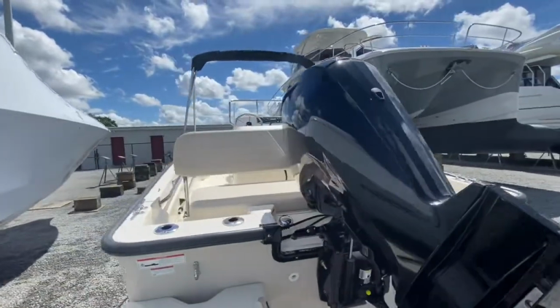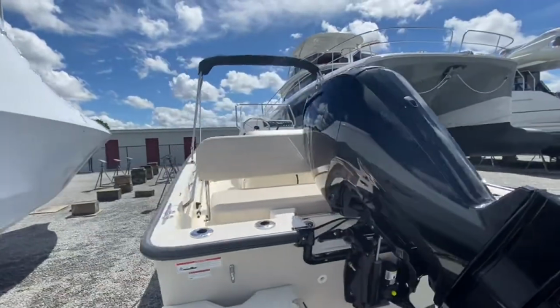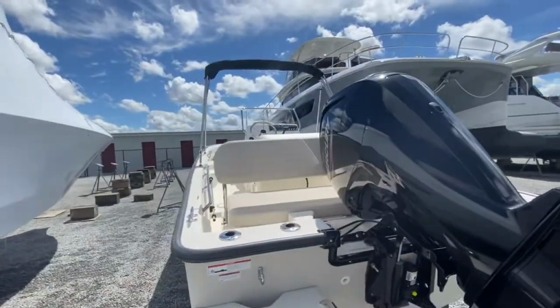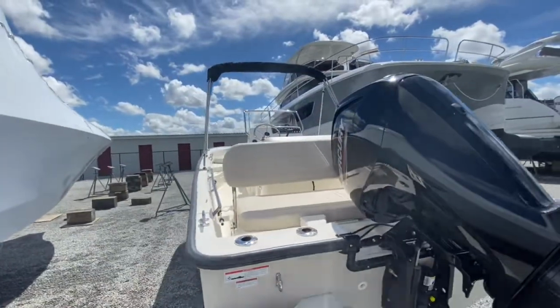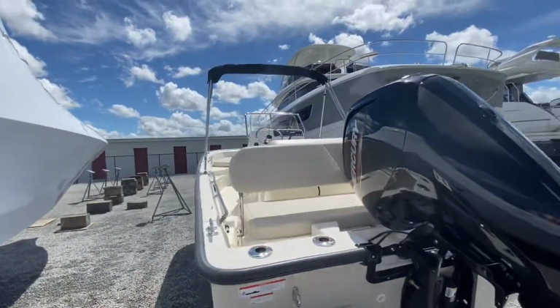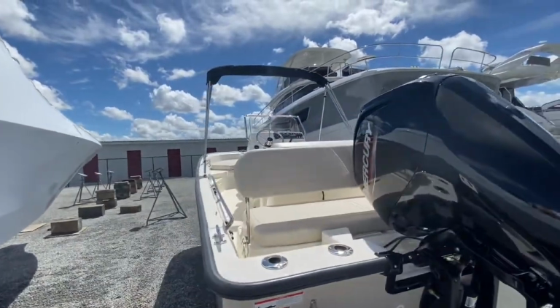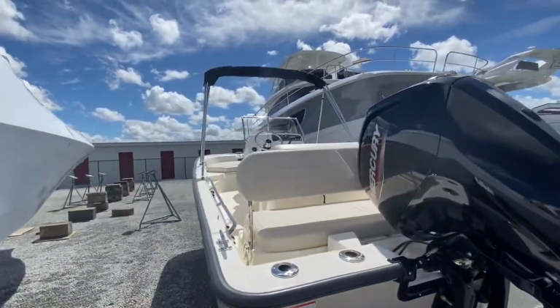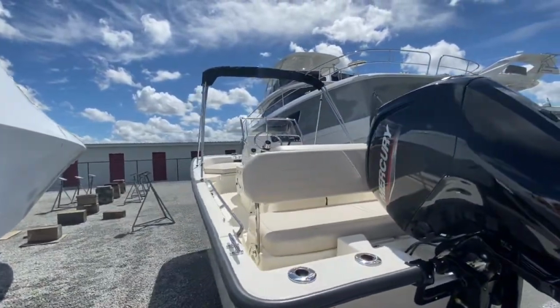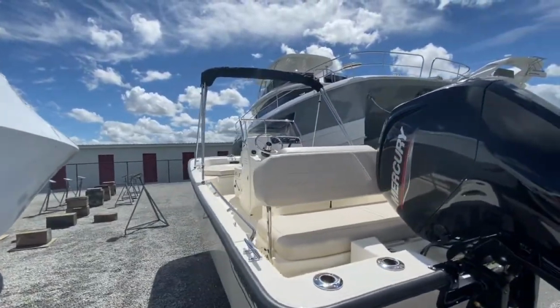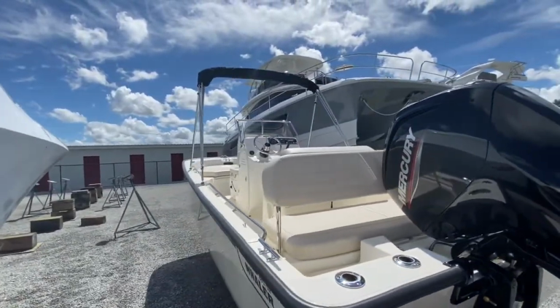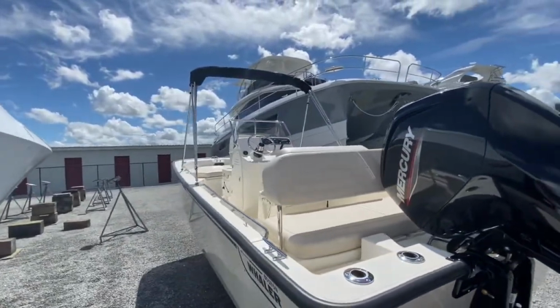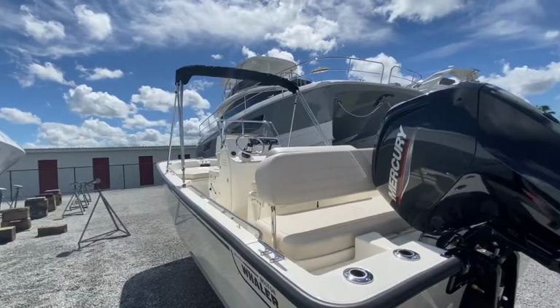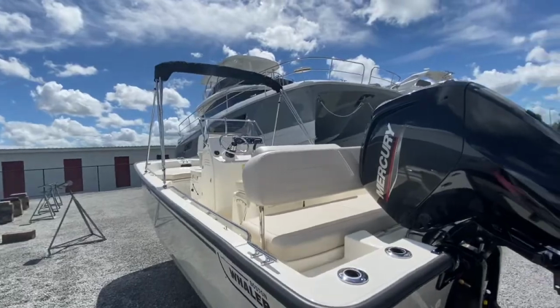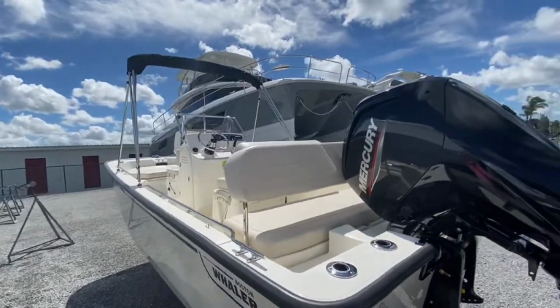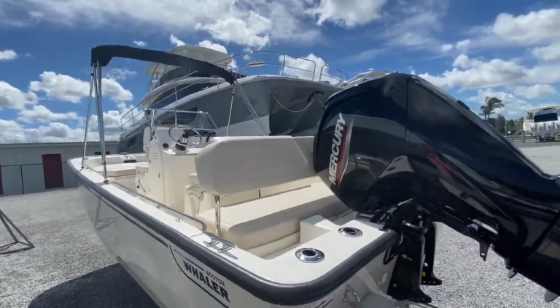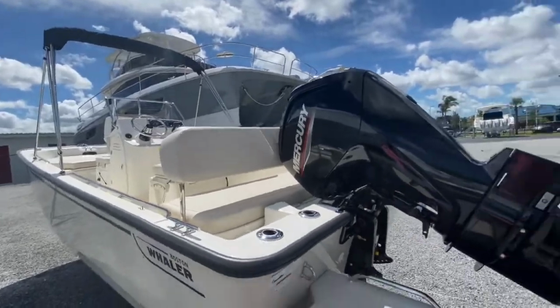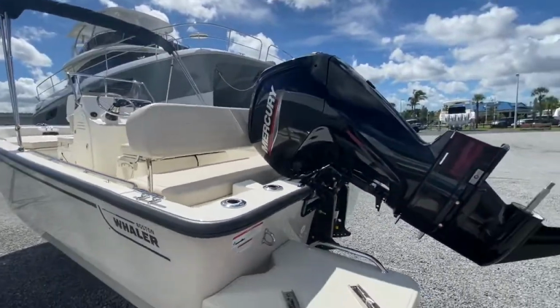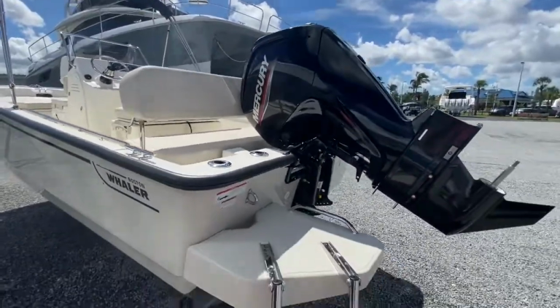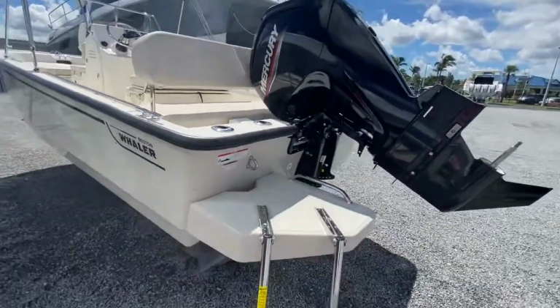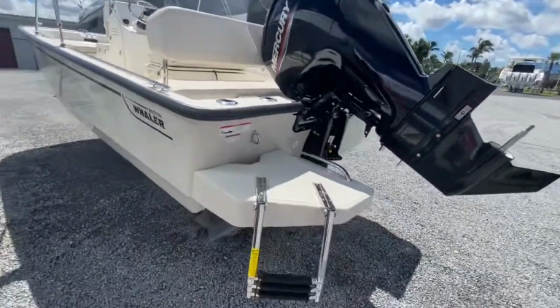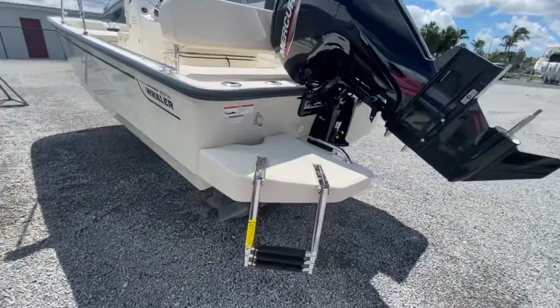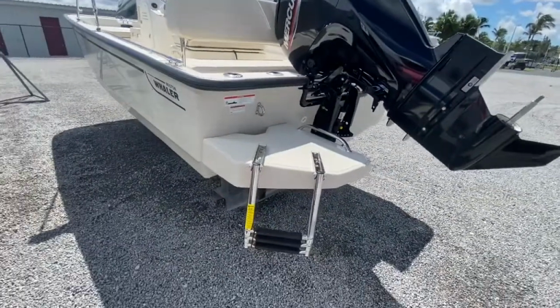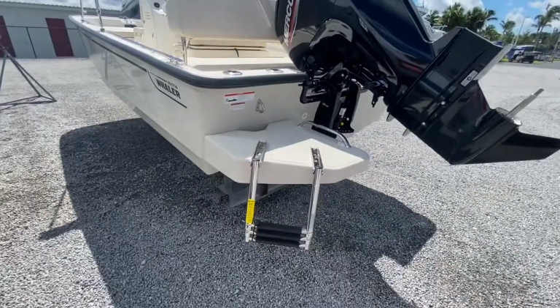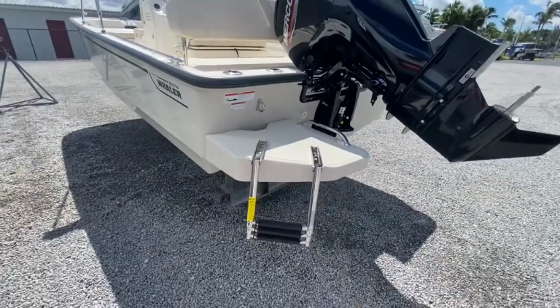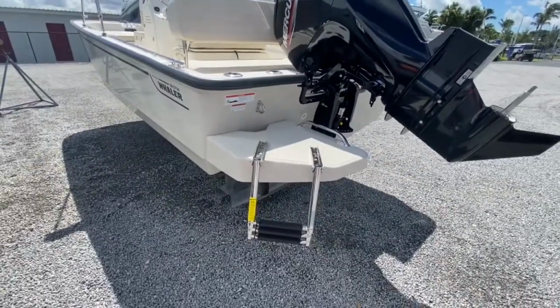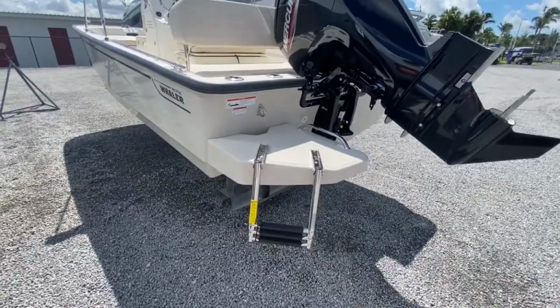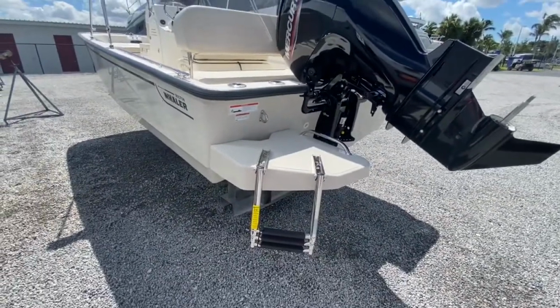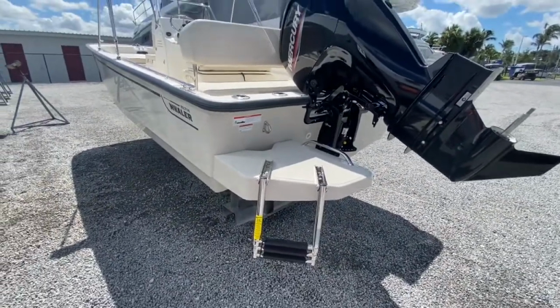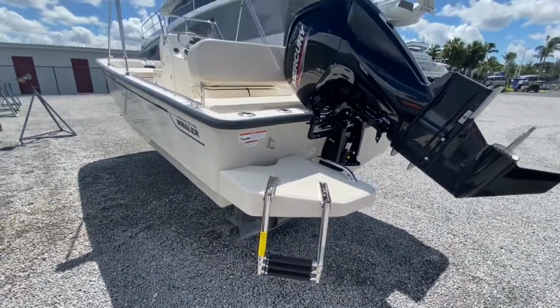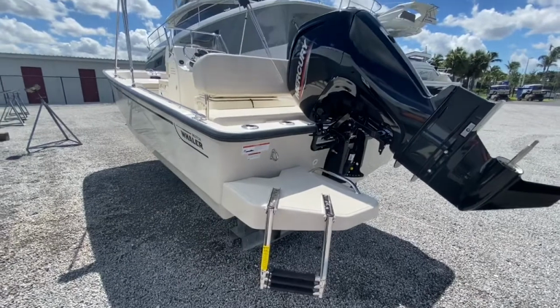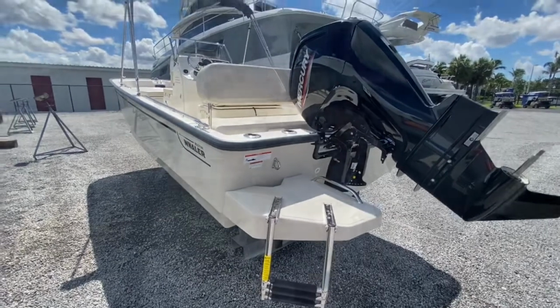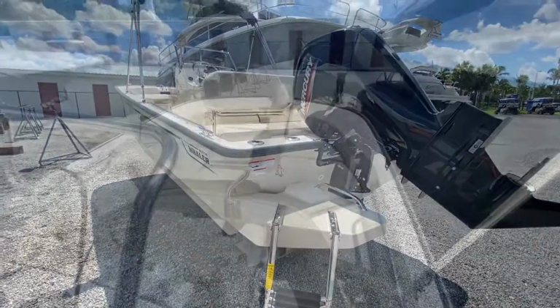There's a black bimini top that once unrolled will provide plenty of shade. There's also a great ladder to get on and off the boat. Step aboard.